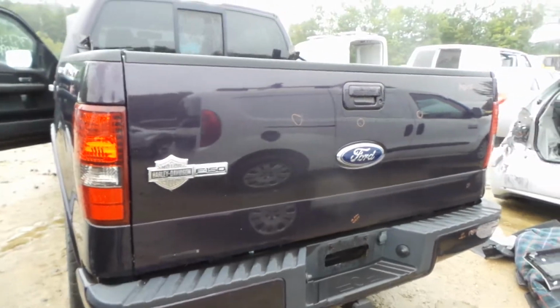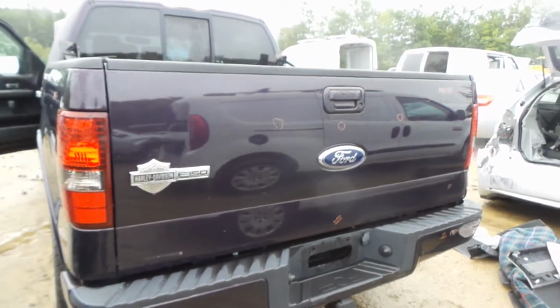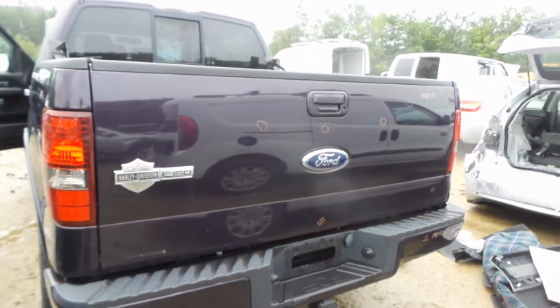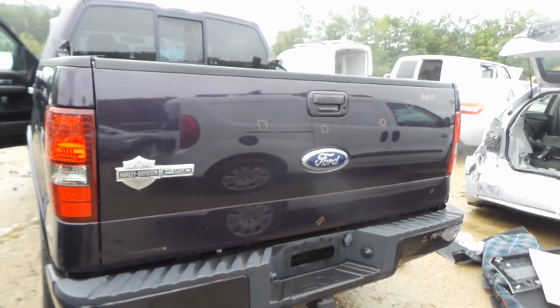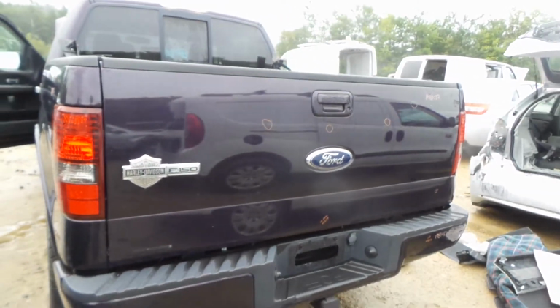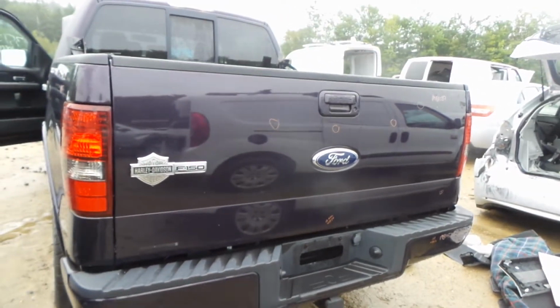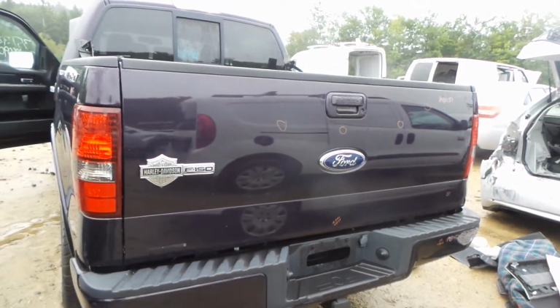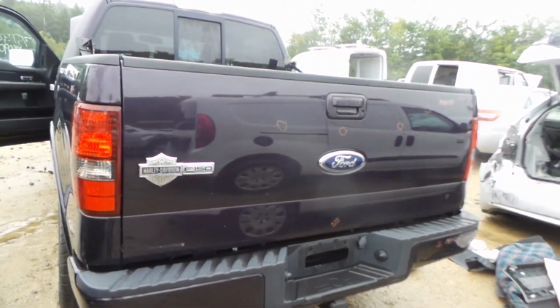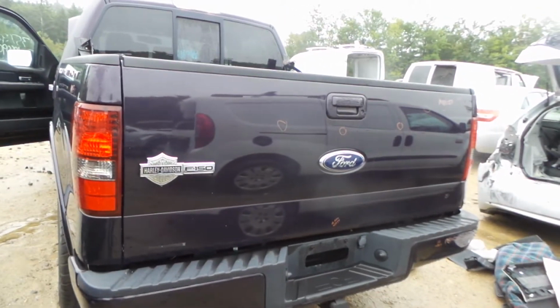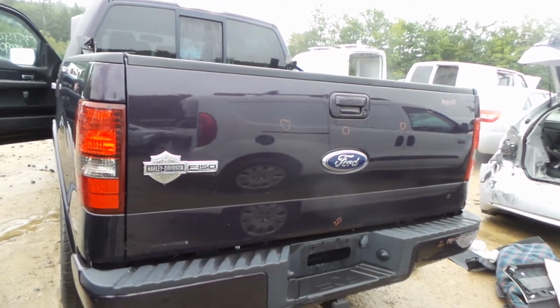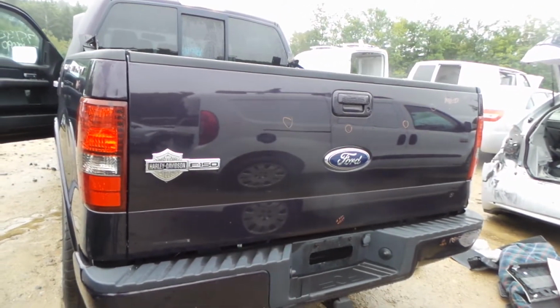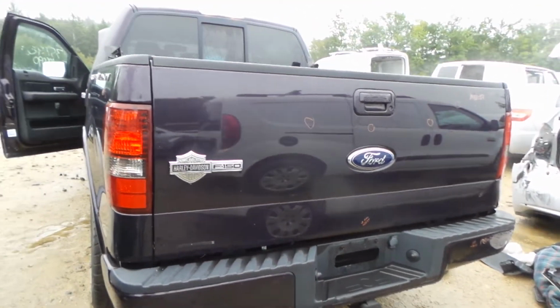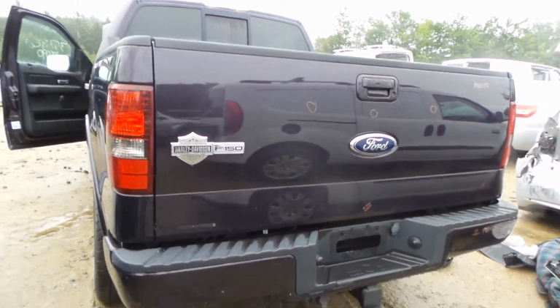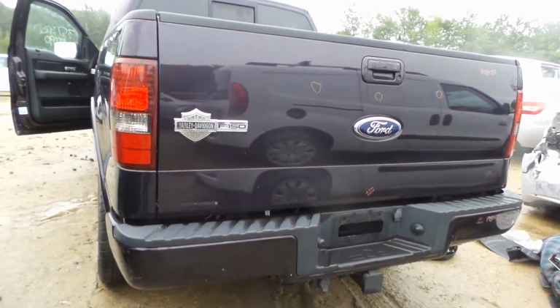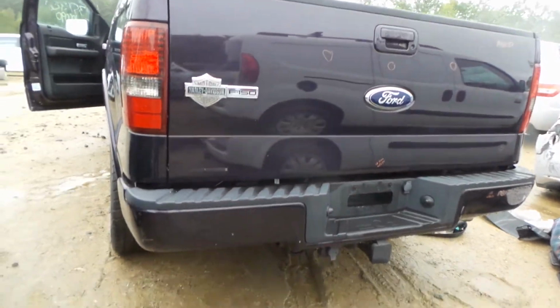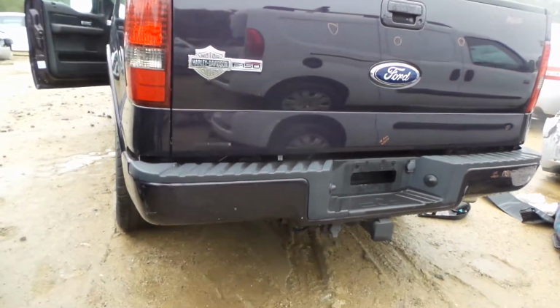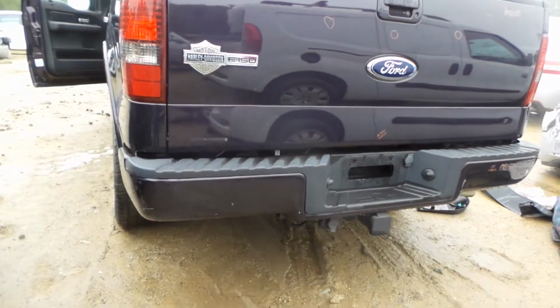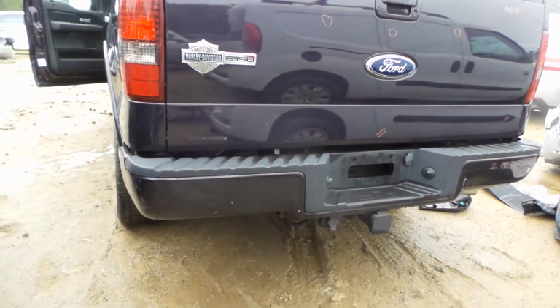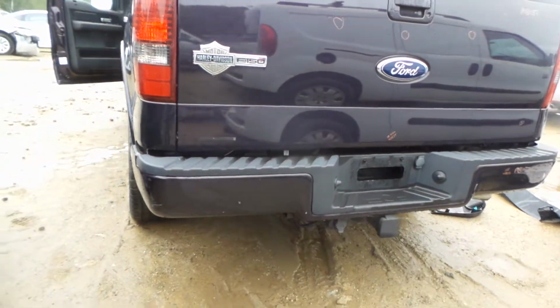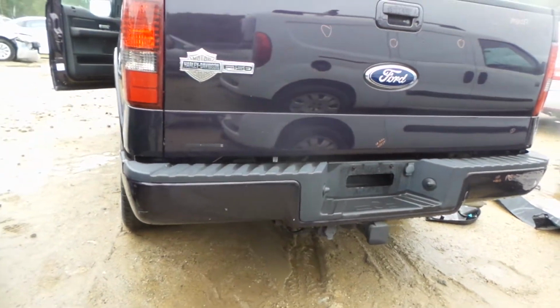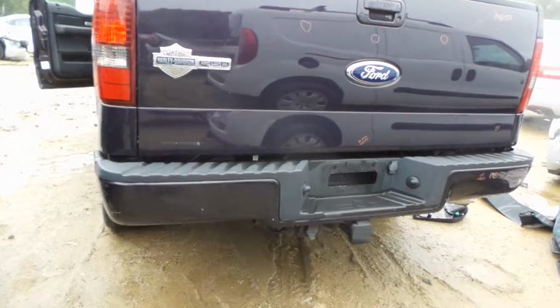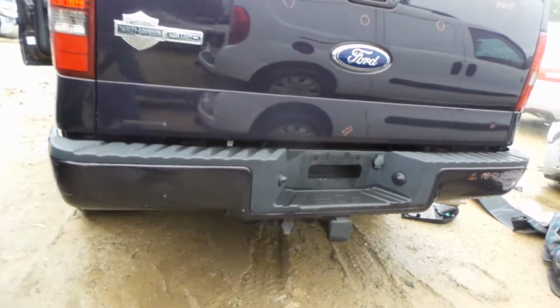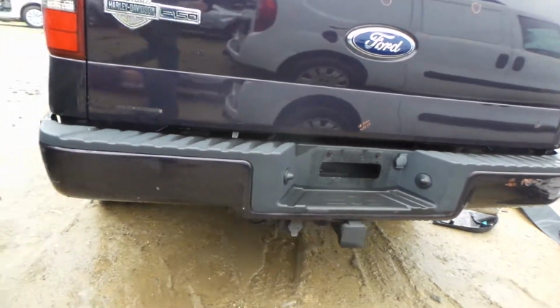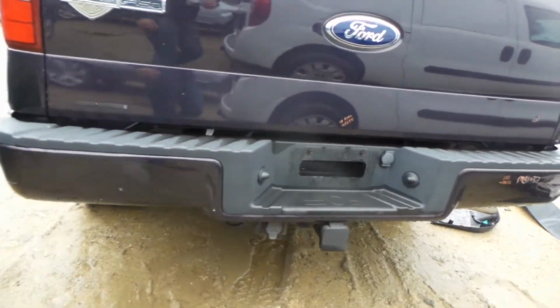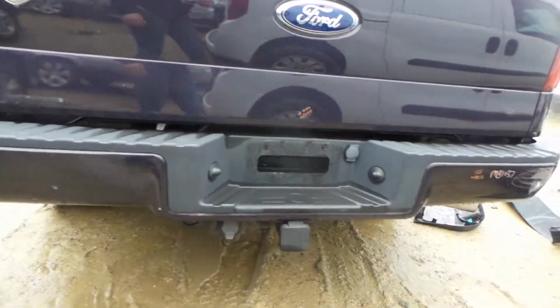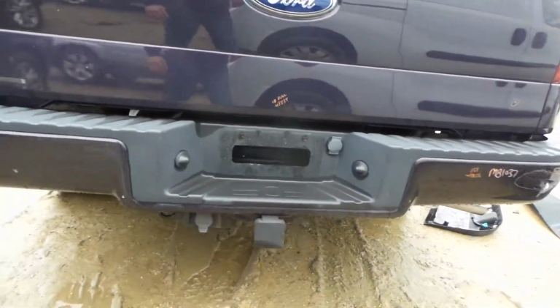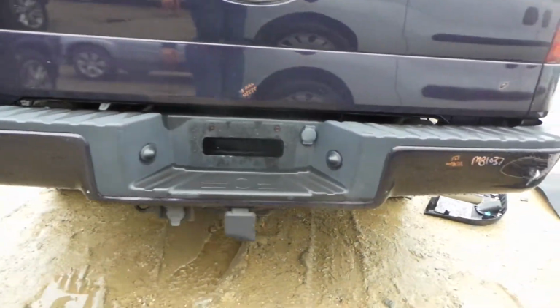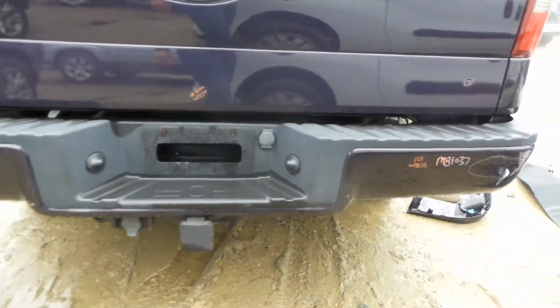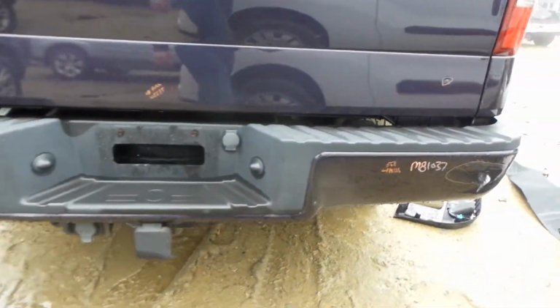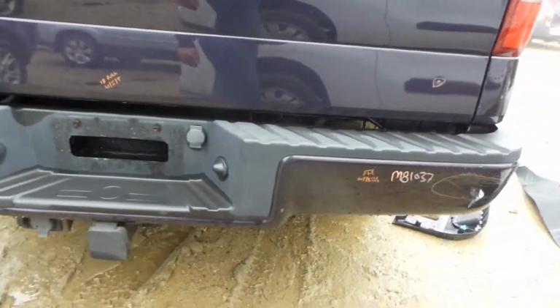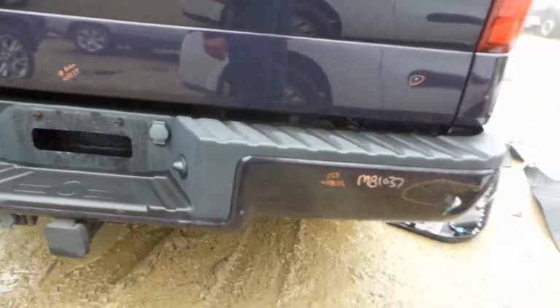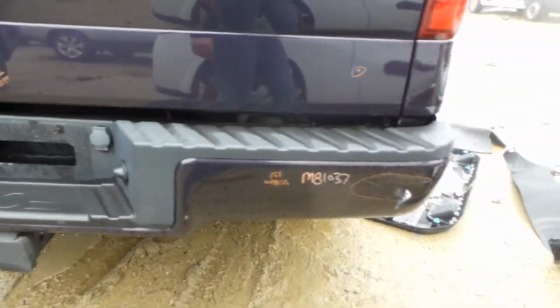The lid does have a couple small pings, but is in good shape for the year. Good rear bumper, paint to match, small one-hour dent. Good hitch.